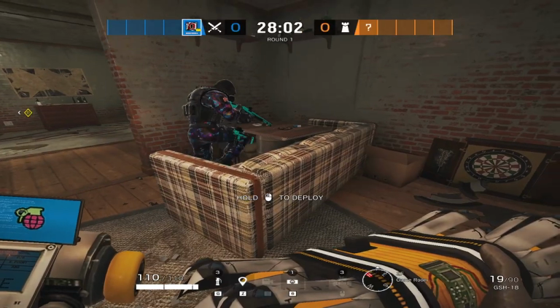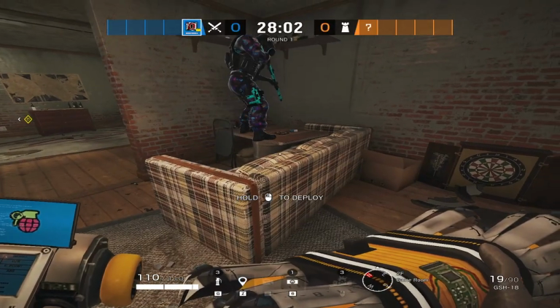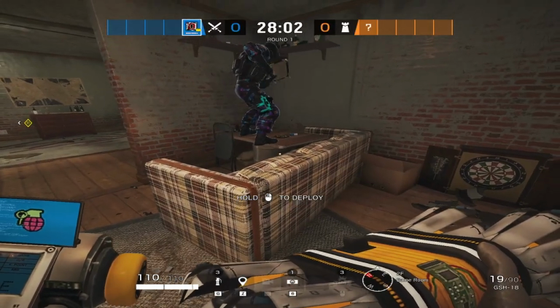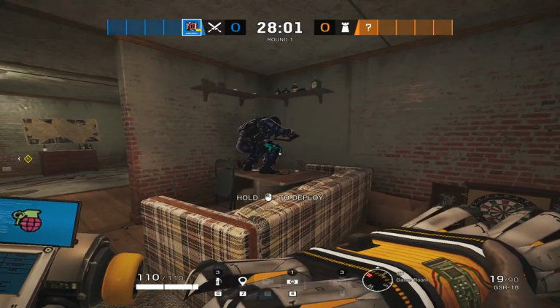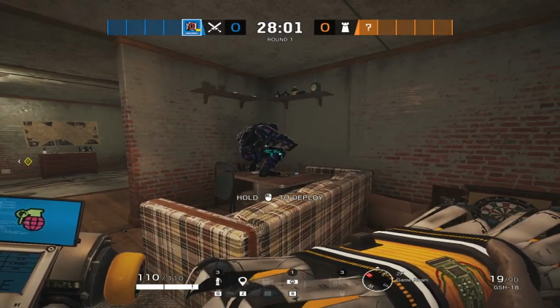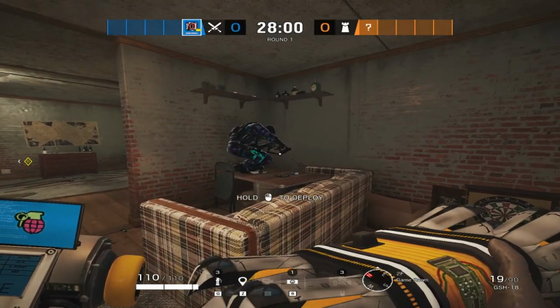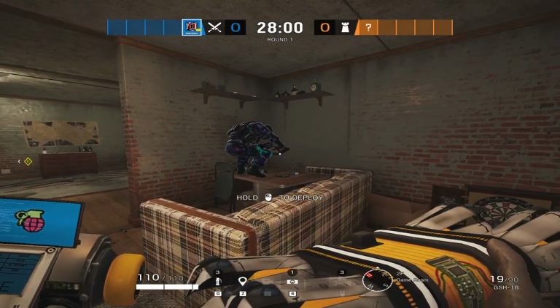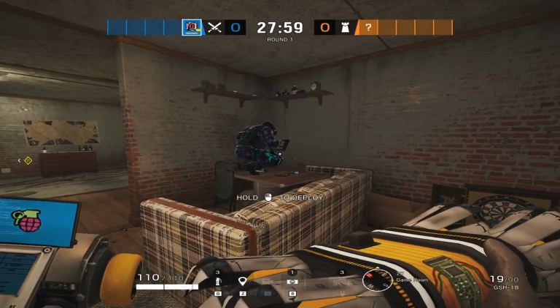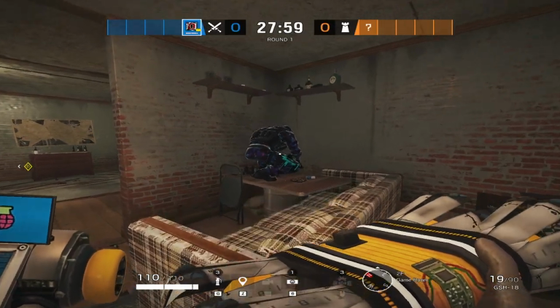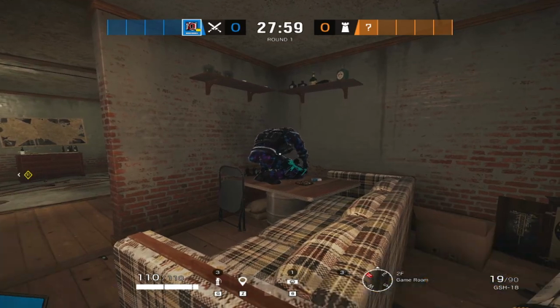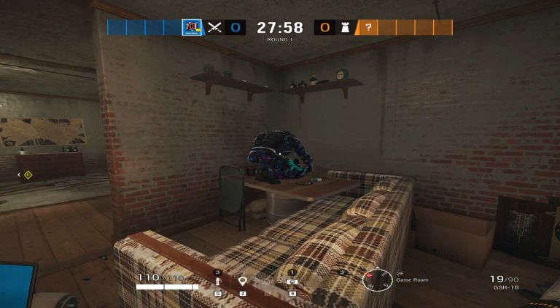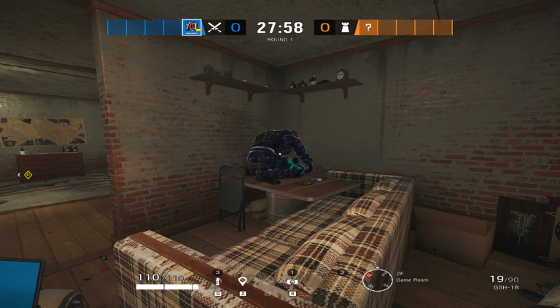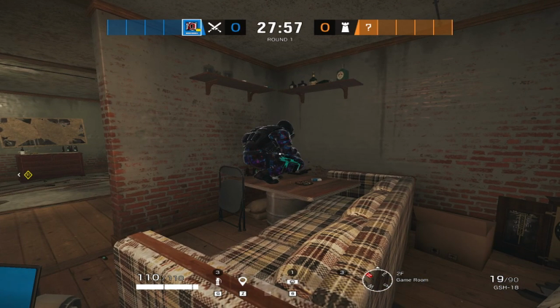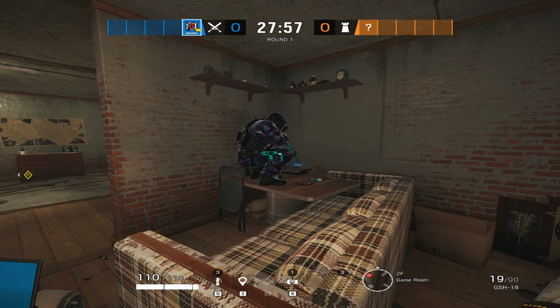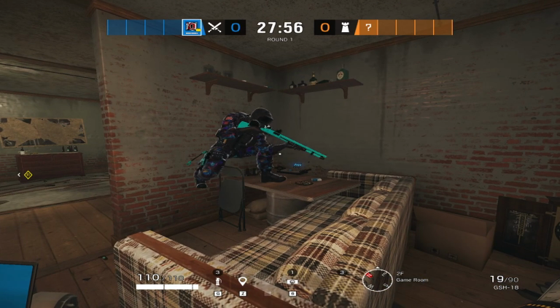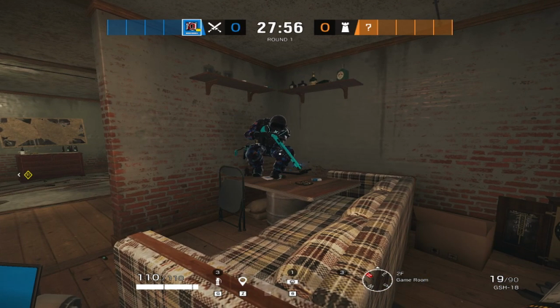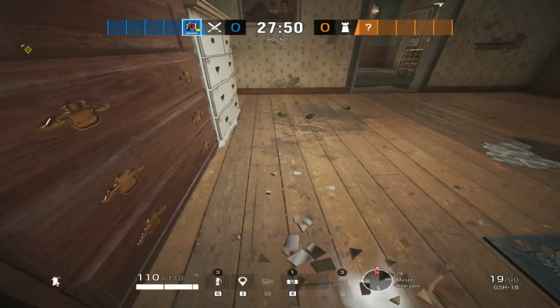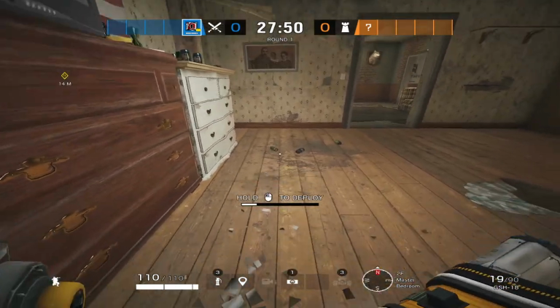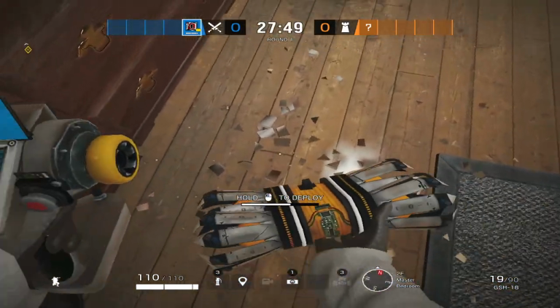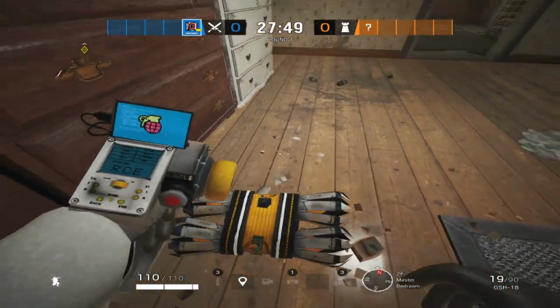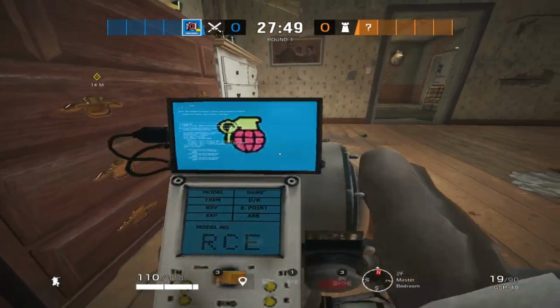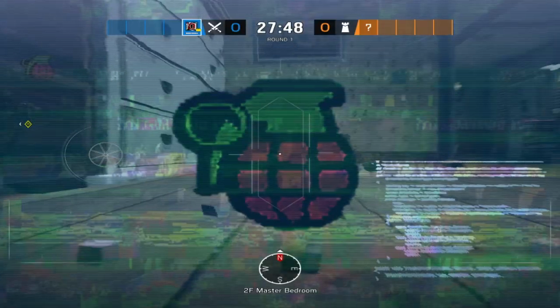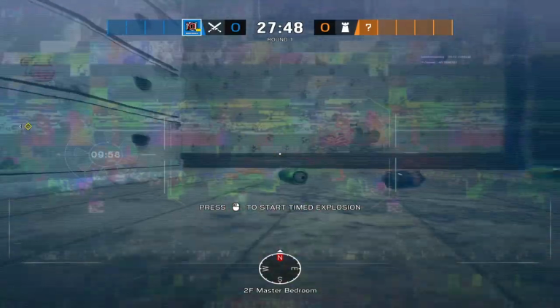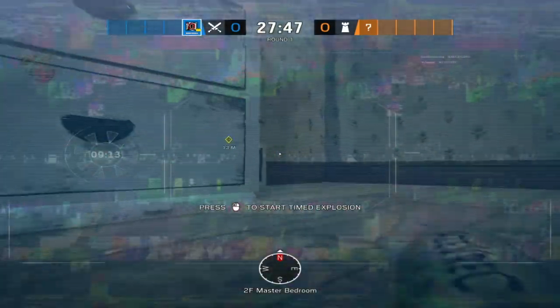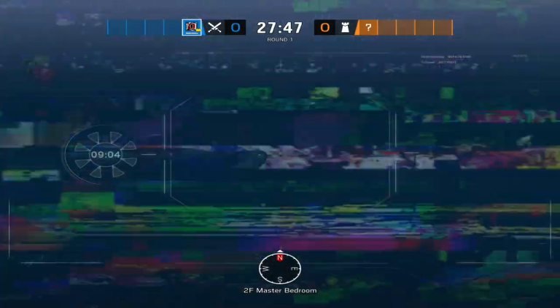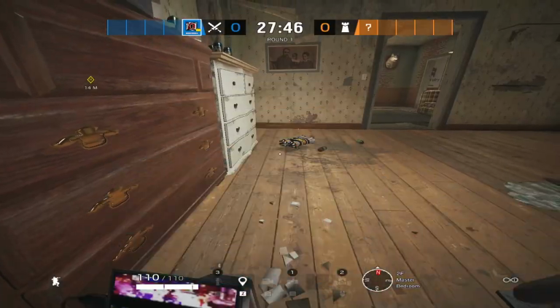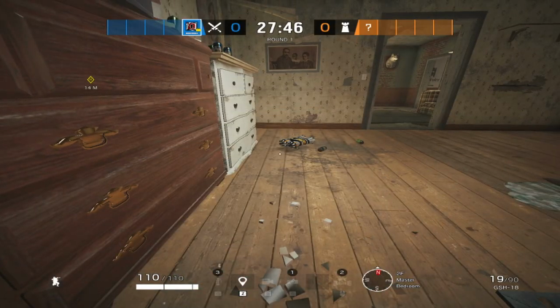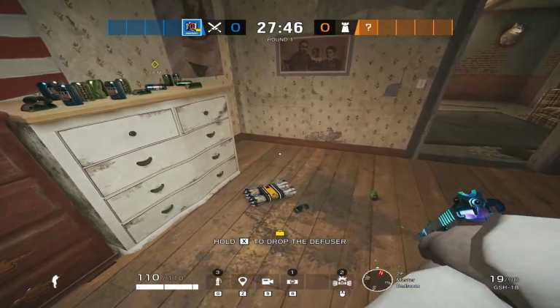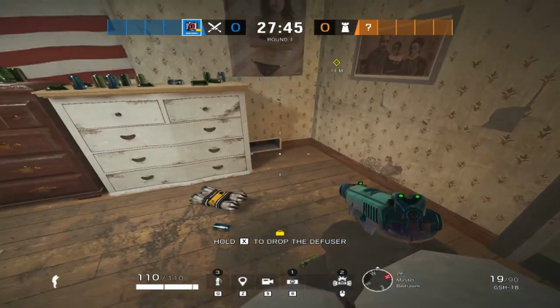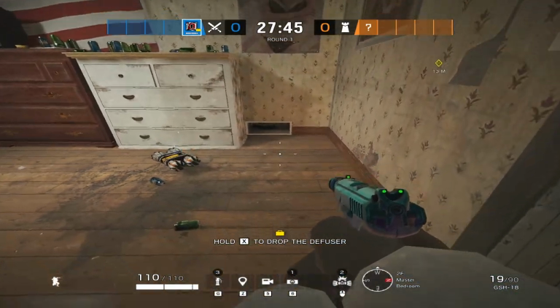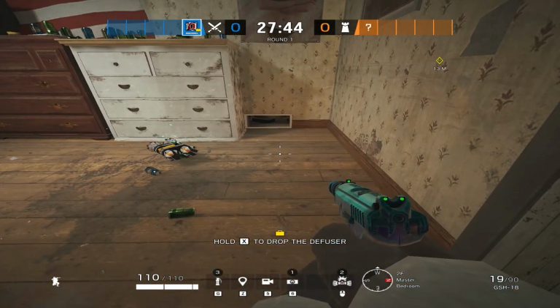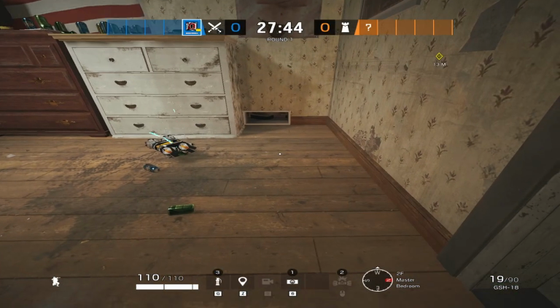With the new Mute rework, you can now use his gadget to disable attacker gadgets from underneath, since its range is now an orb. Here's an example you can use on Ore gun that many people may know, but it's still useful against Twitch and Flora's drones.